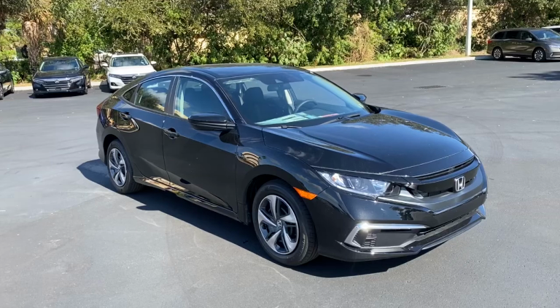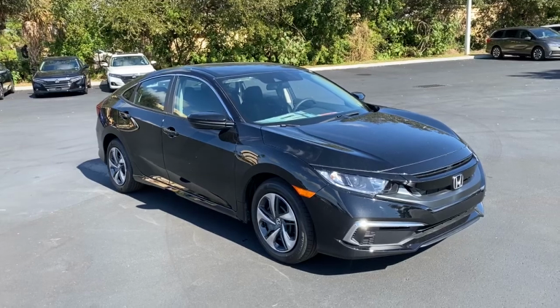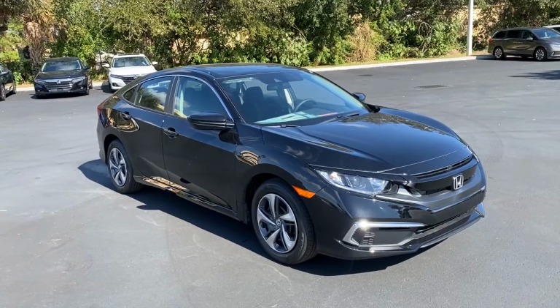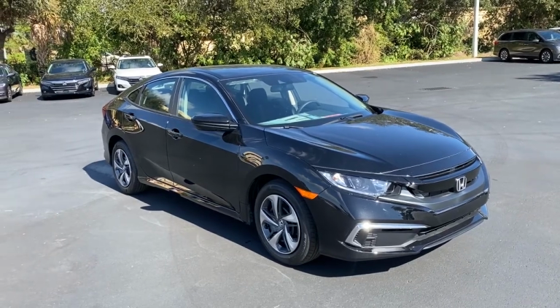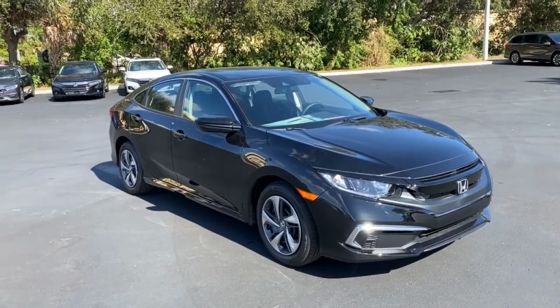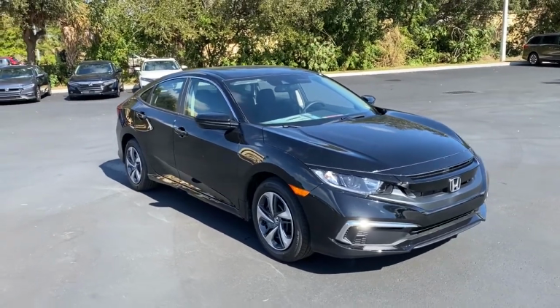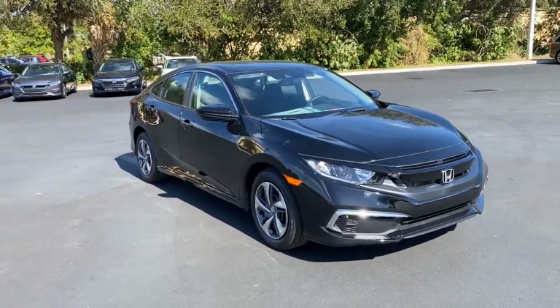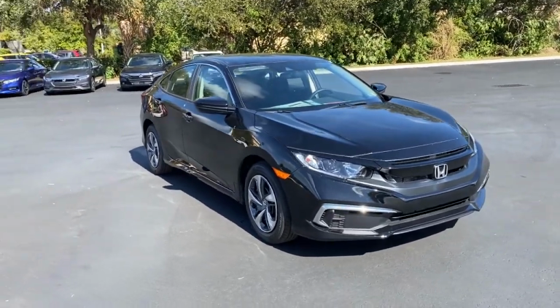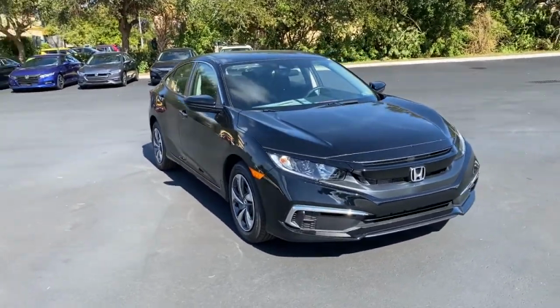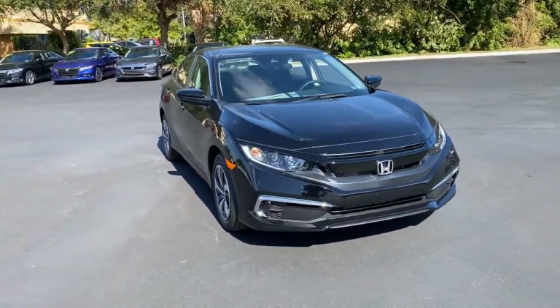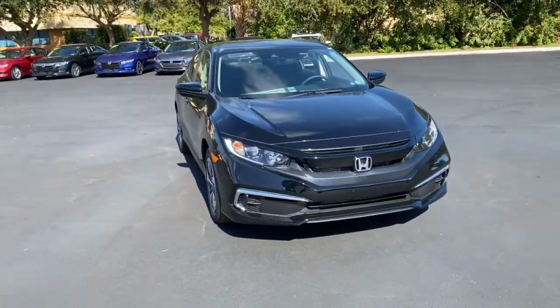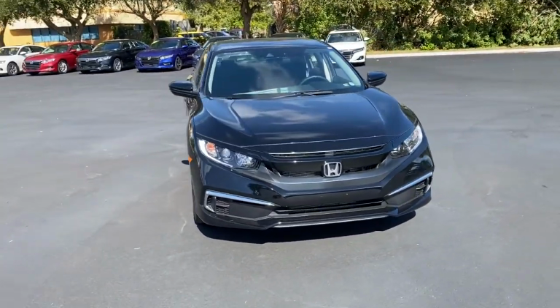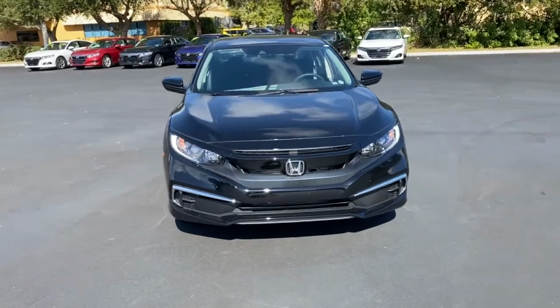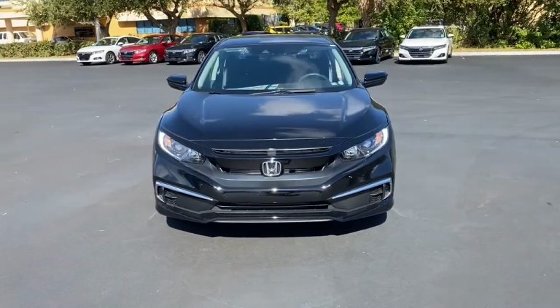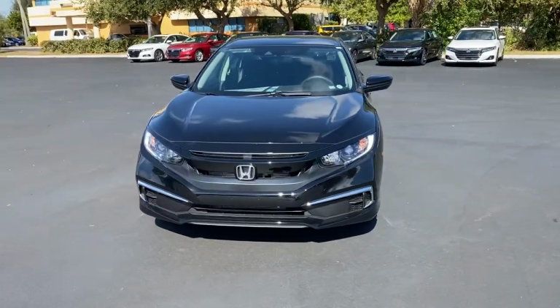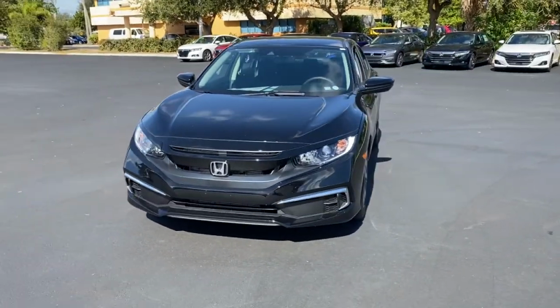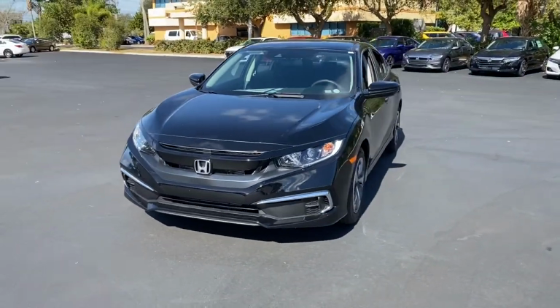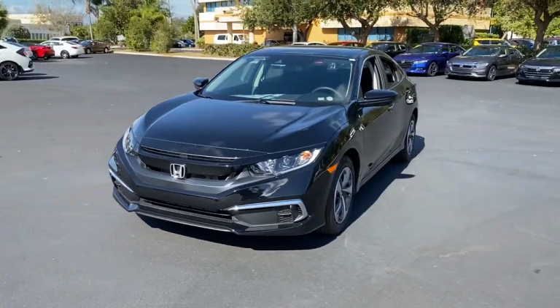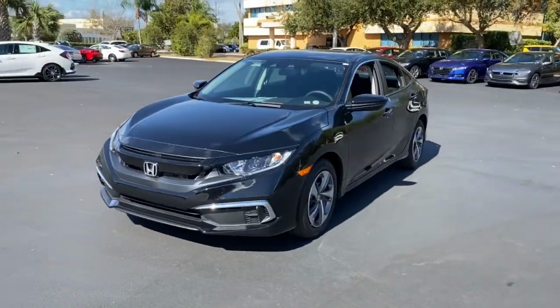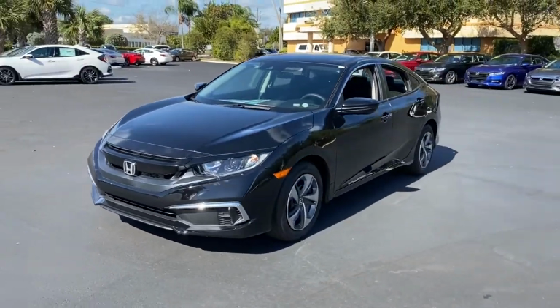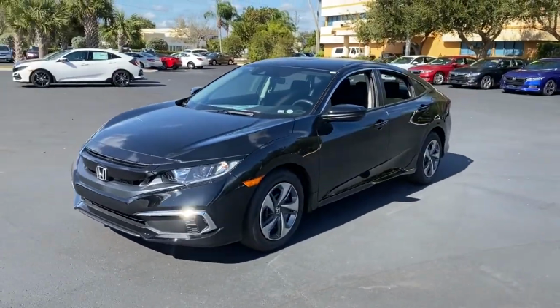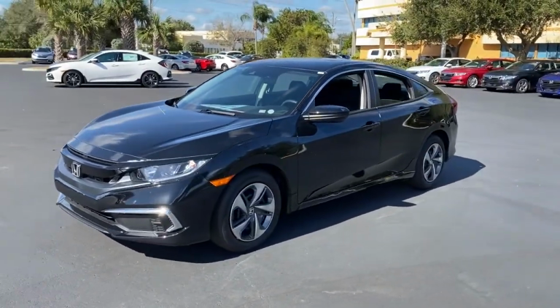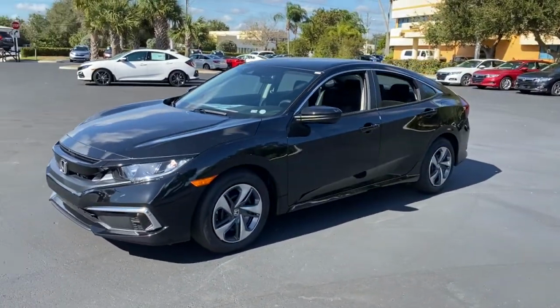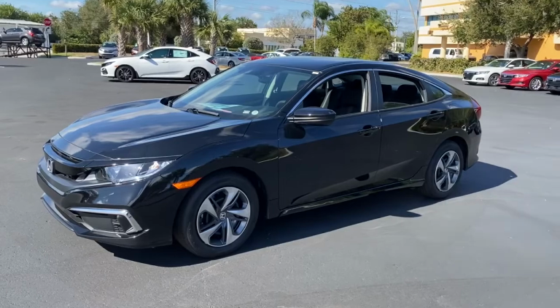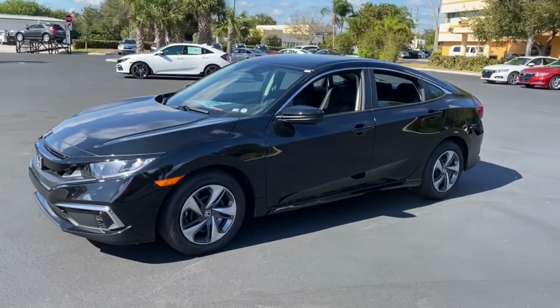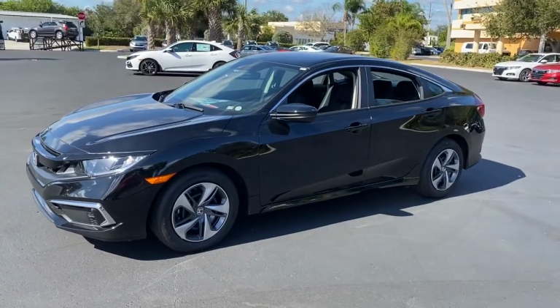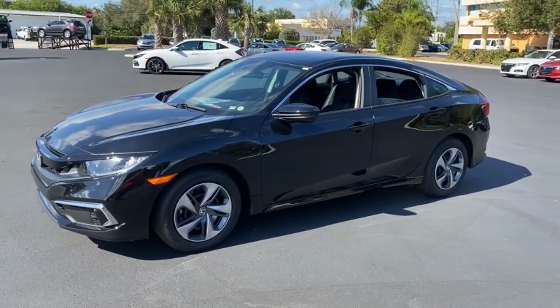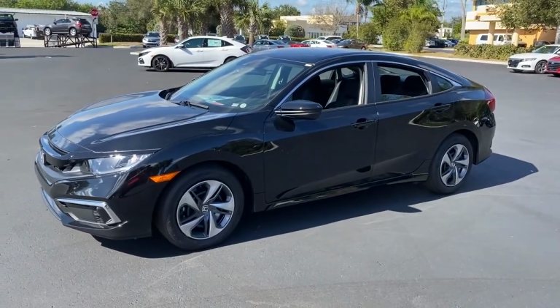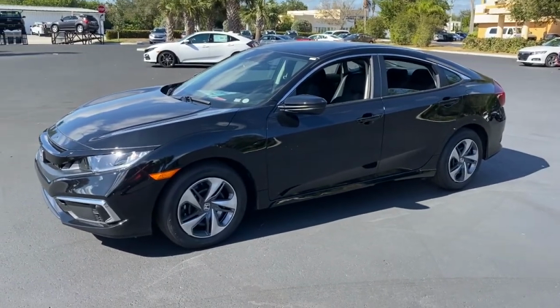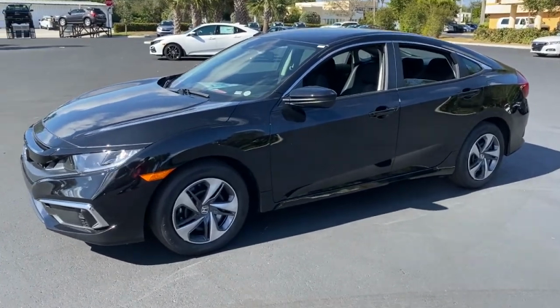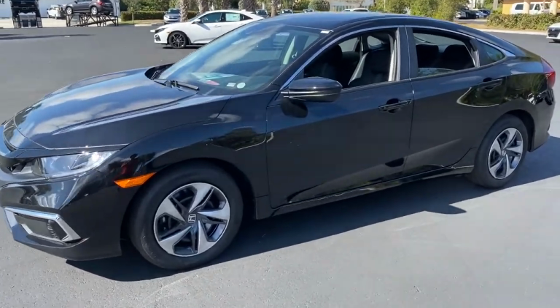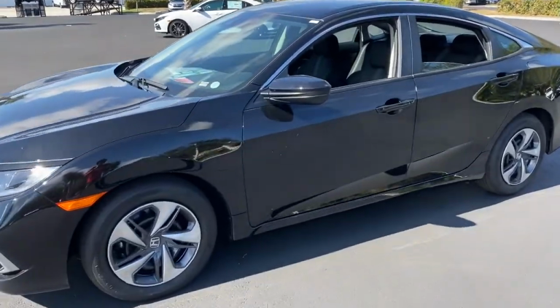Check out this 2021 Honda Civic. Experience the perfection that is the Civic sedan. Smooth, efficient, sporty, aggressively powerful, loaded with the latest technology and refined style.